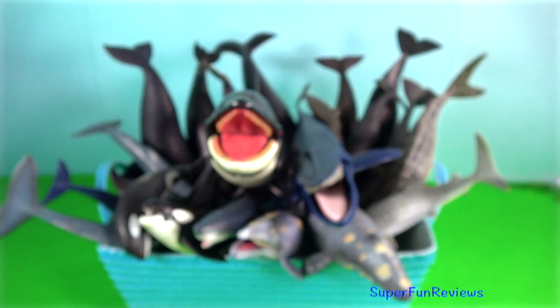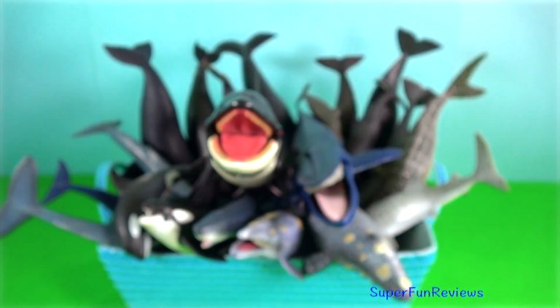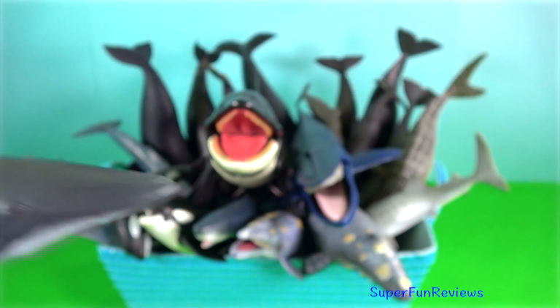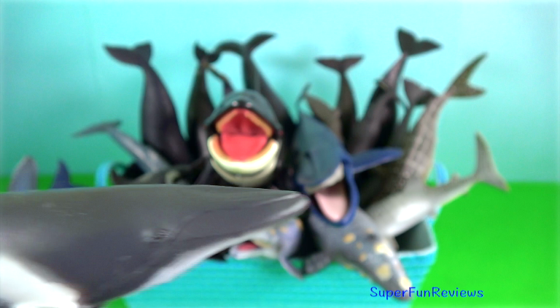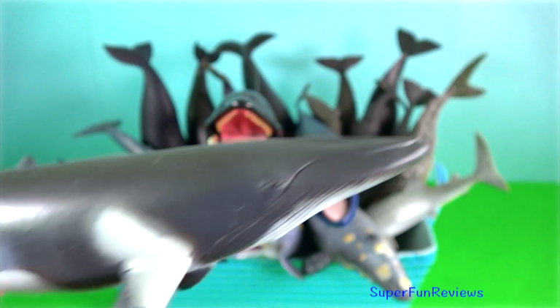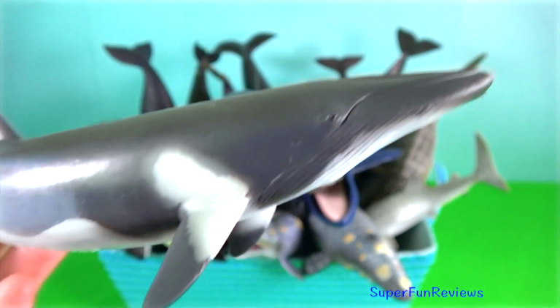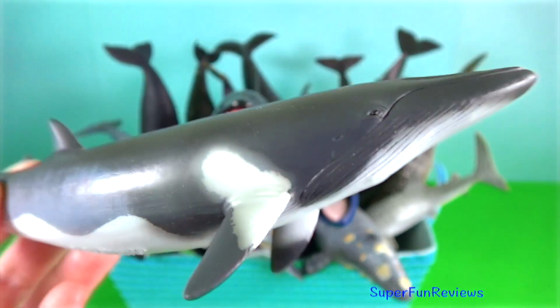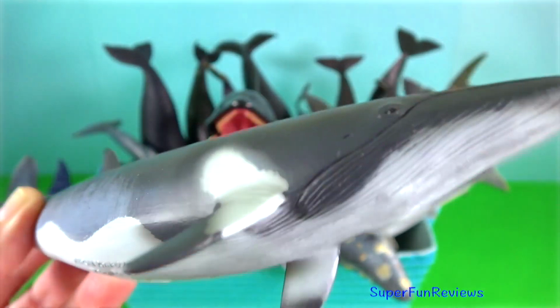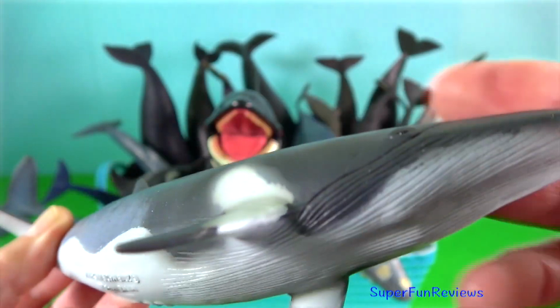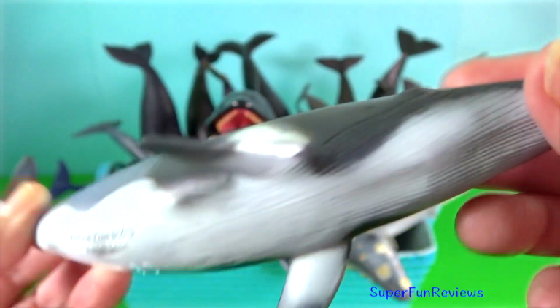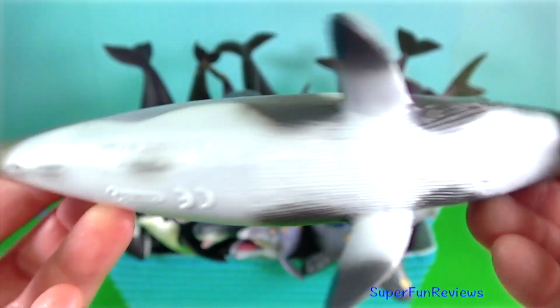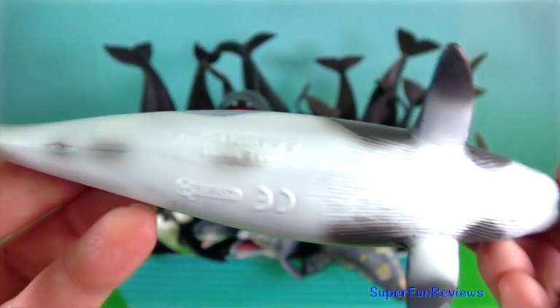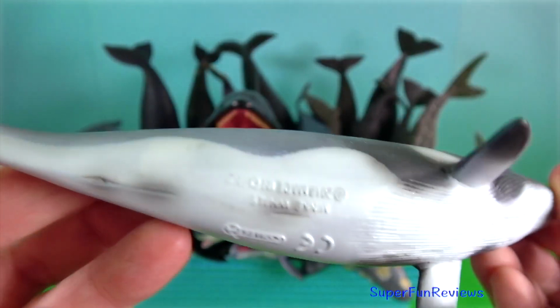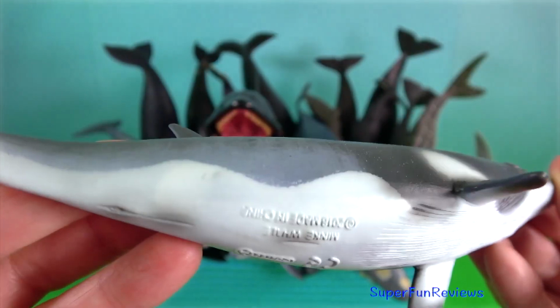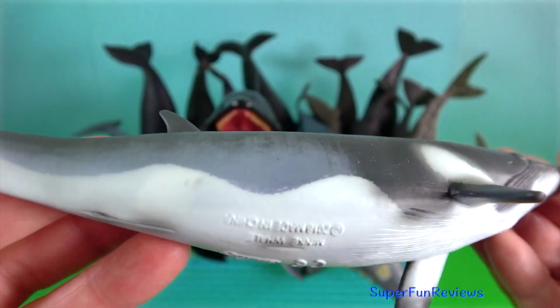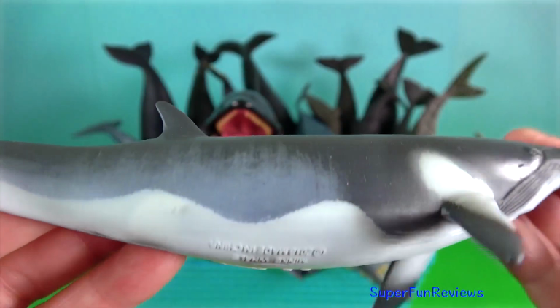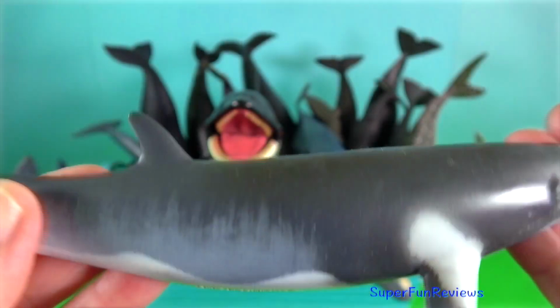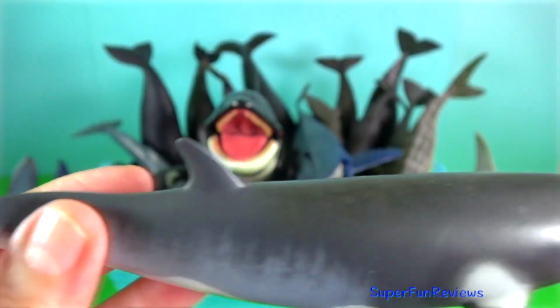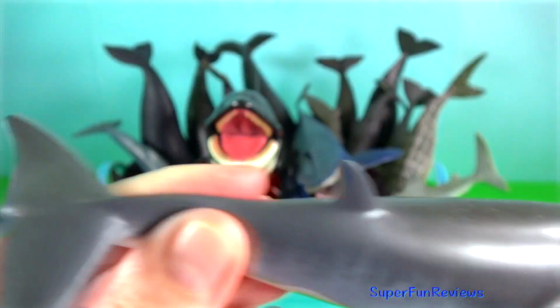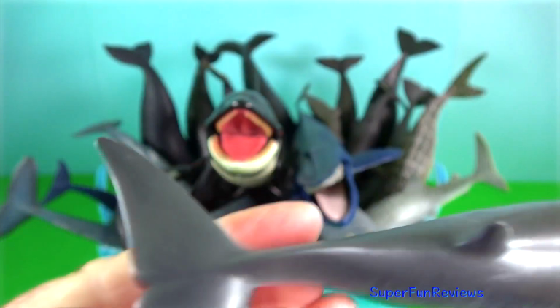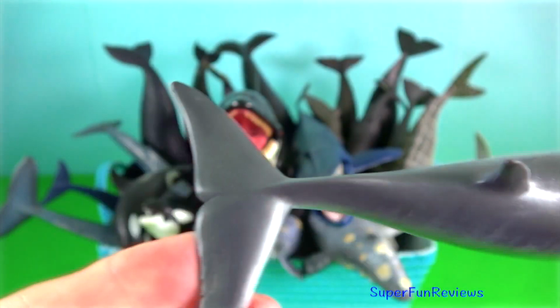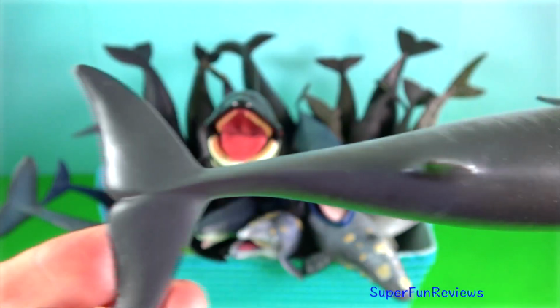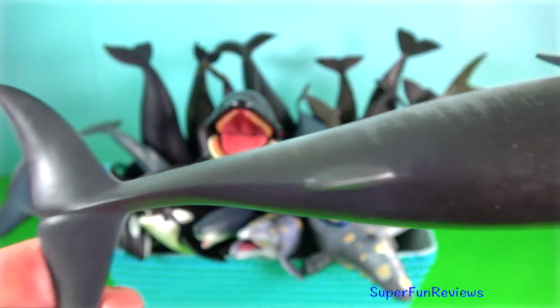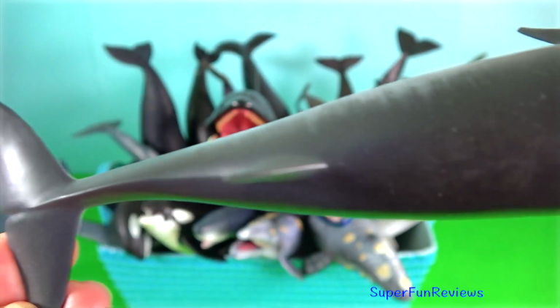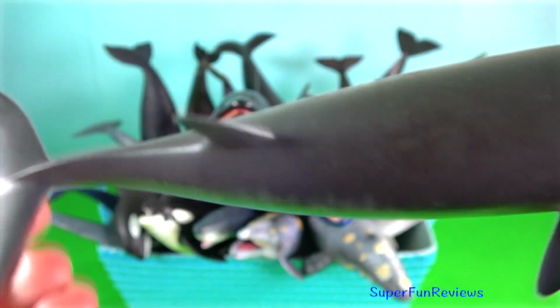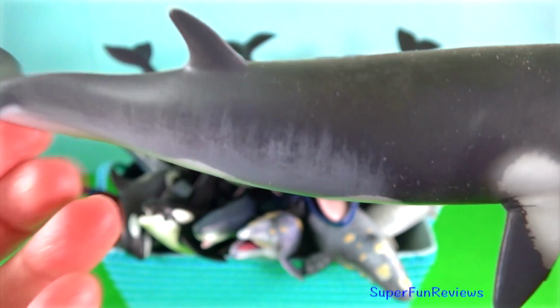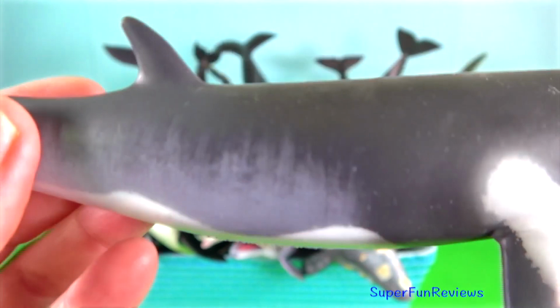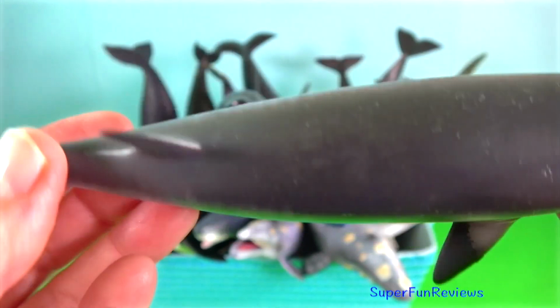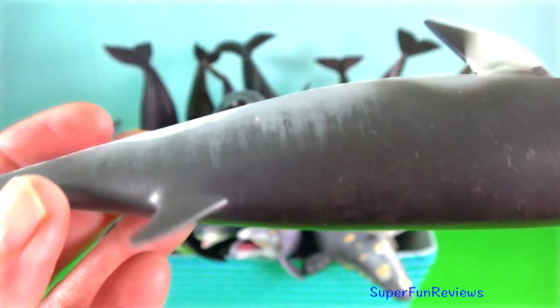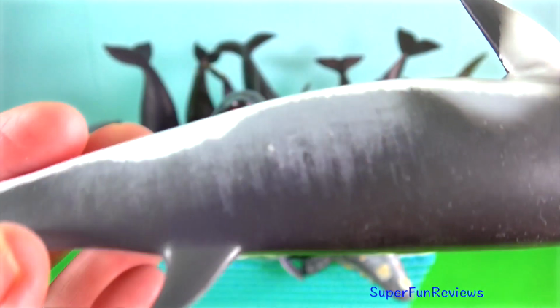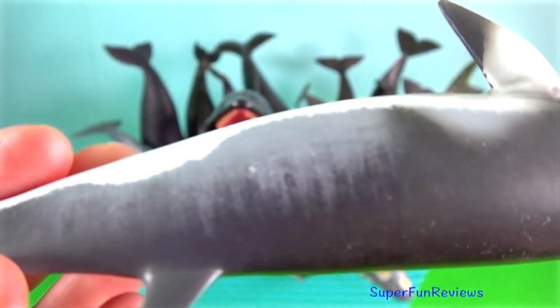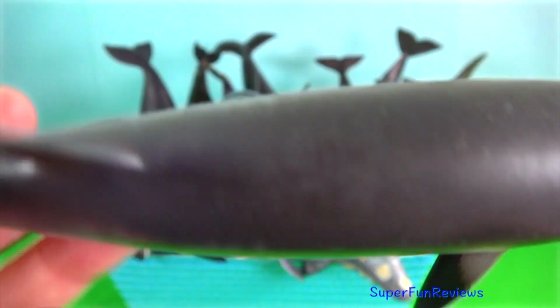Minke whale. They are the second smallest baleen whale. Only the pygmy right whale is smaller.